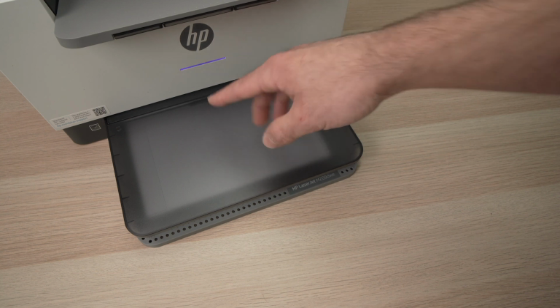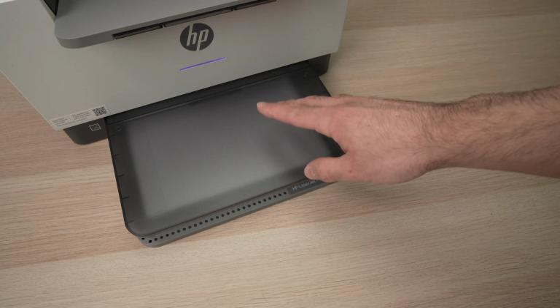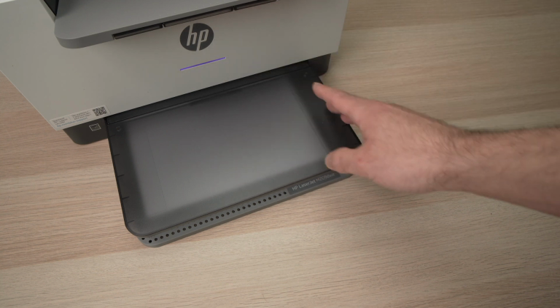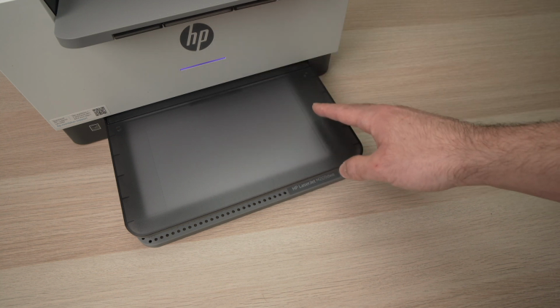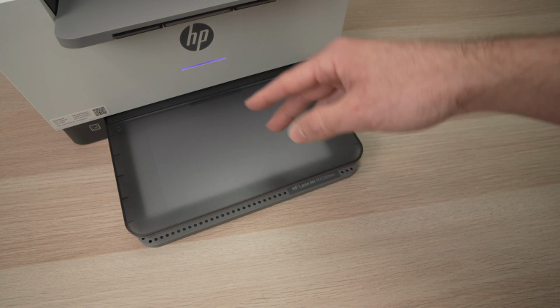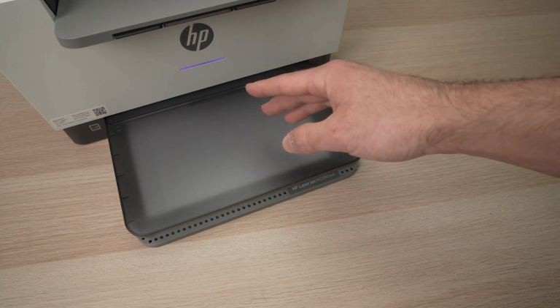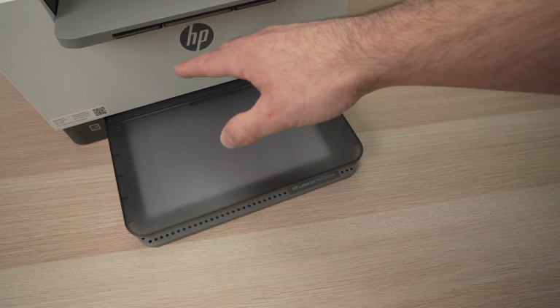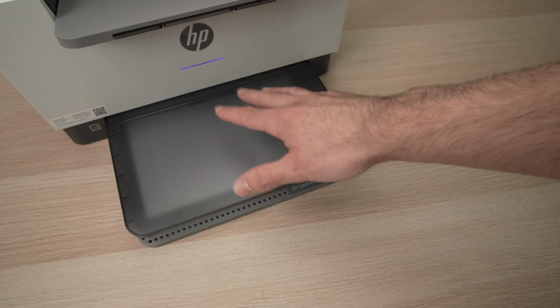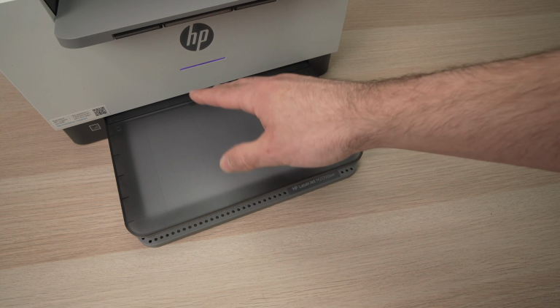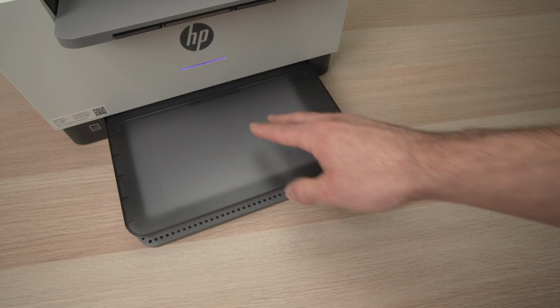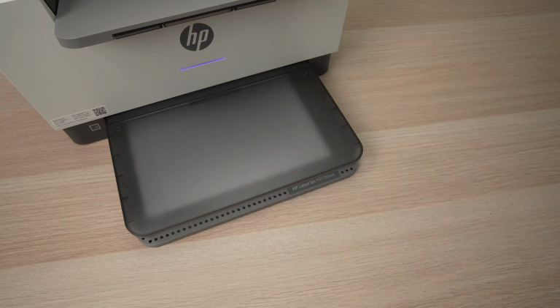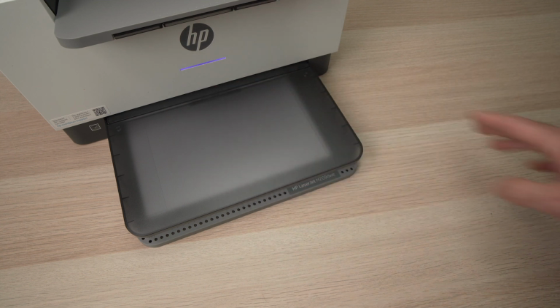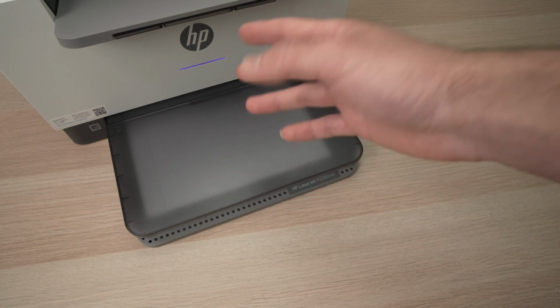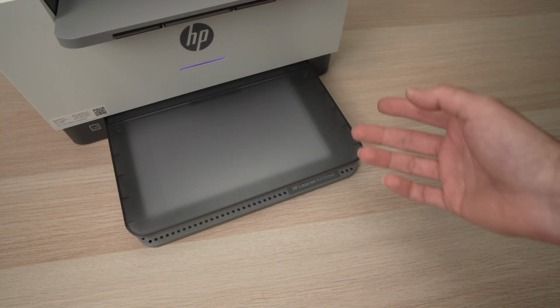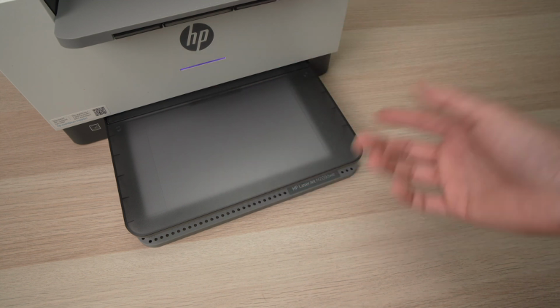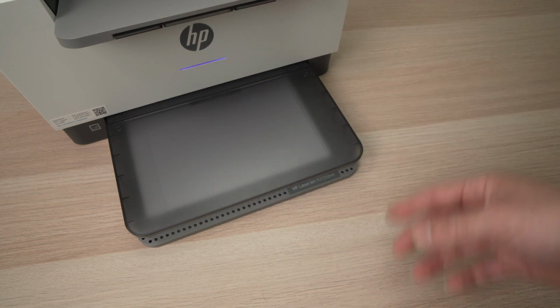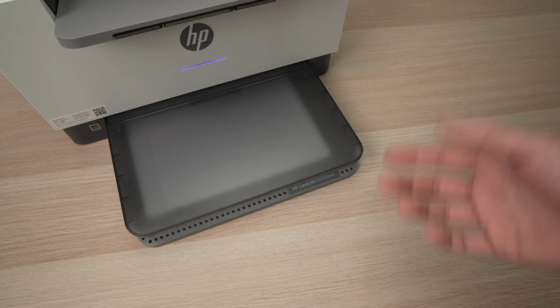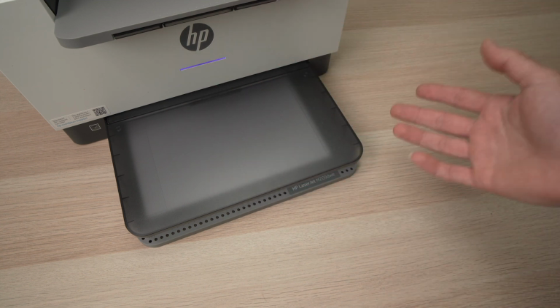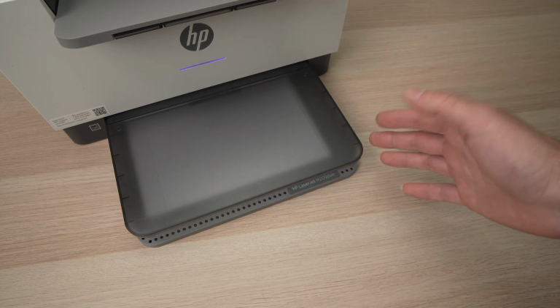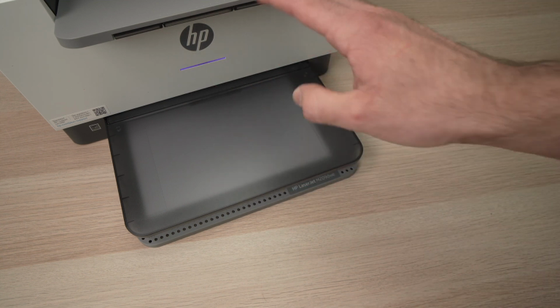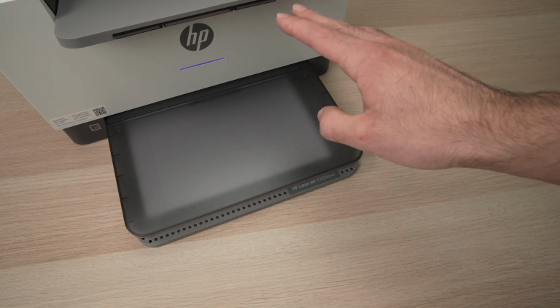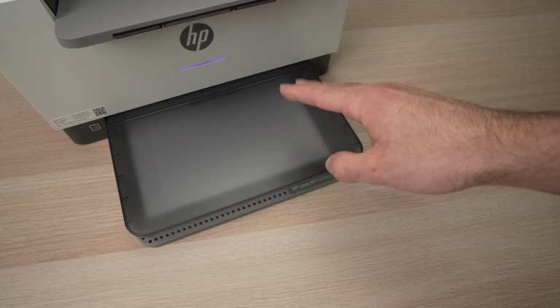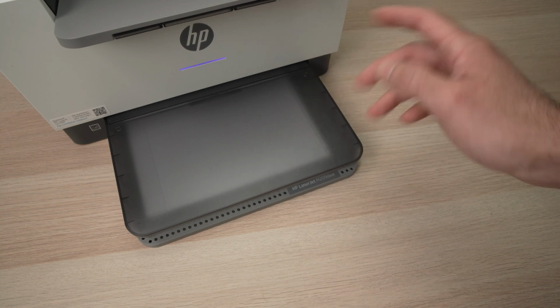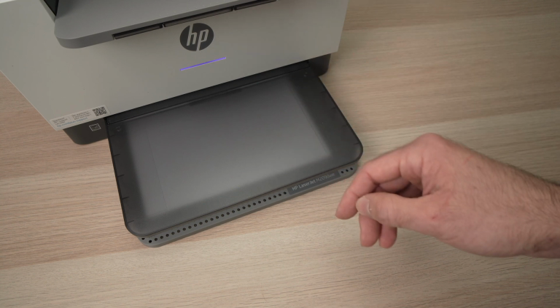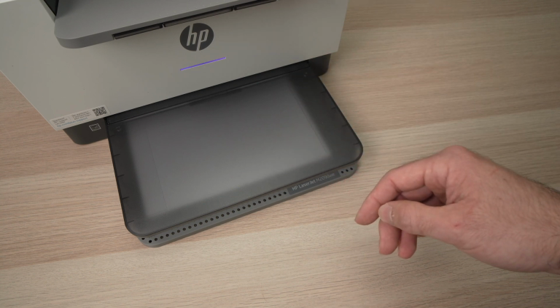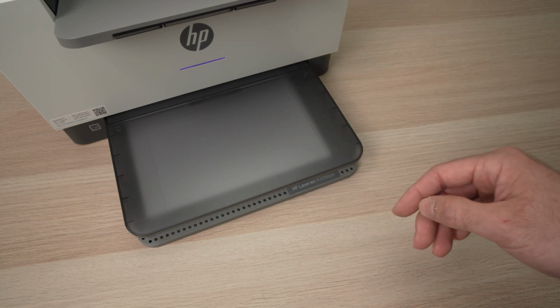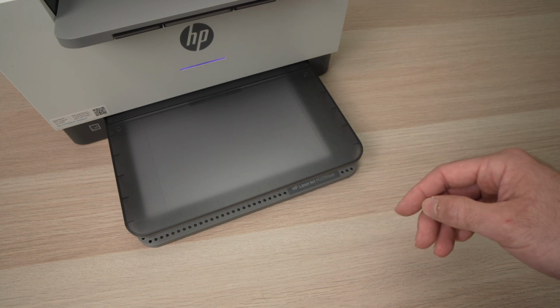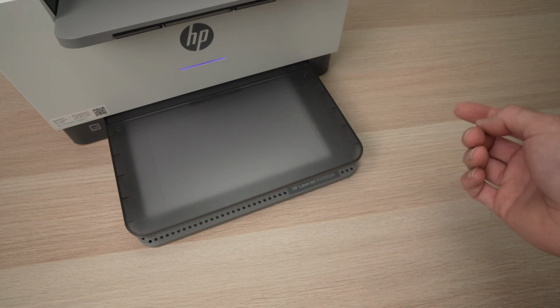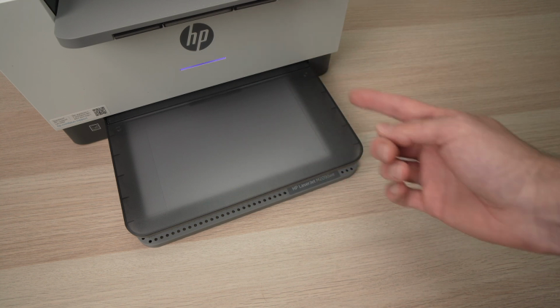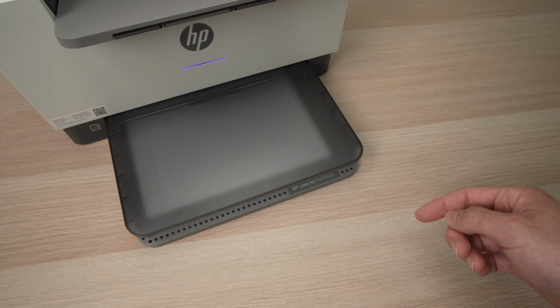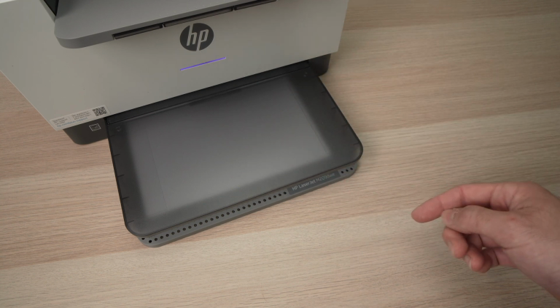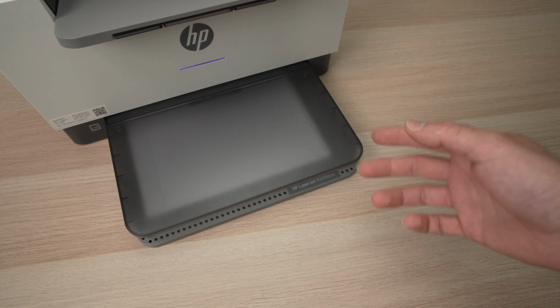This means that the printer has been reset and it's ready to be paired with your new device — it could be a phone or a computer. You can go ahead, open the HP Smart app and try connecting again.